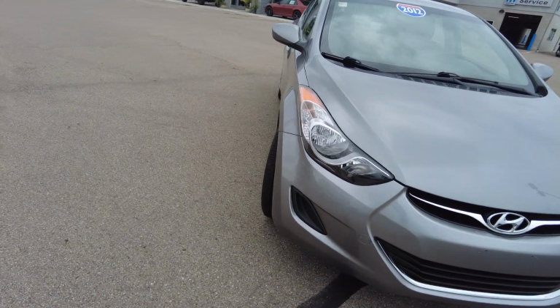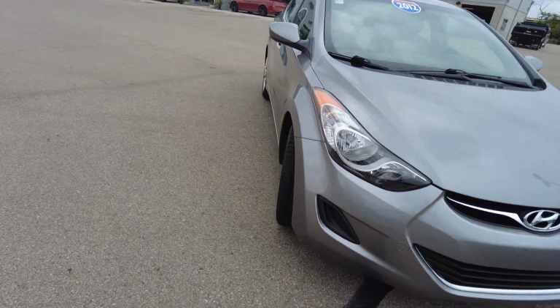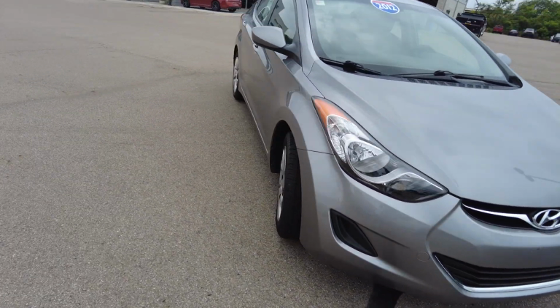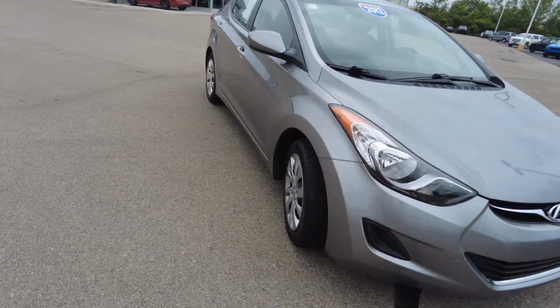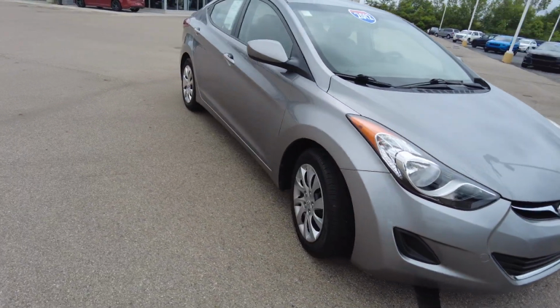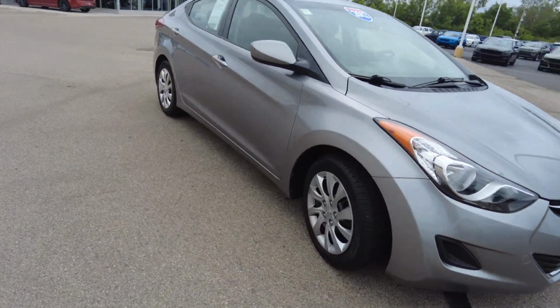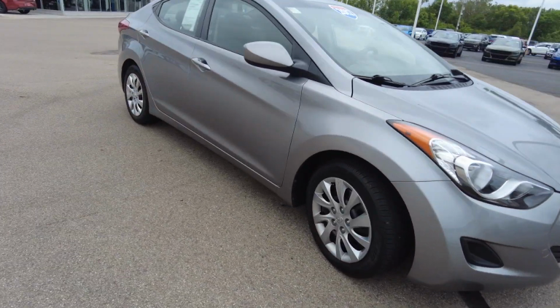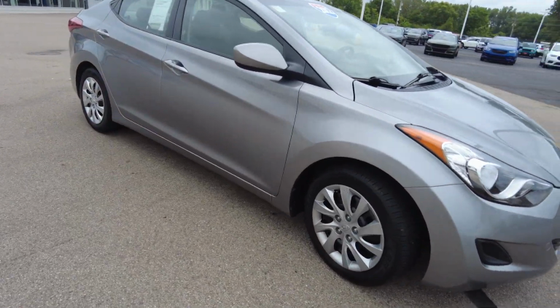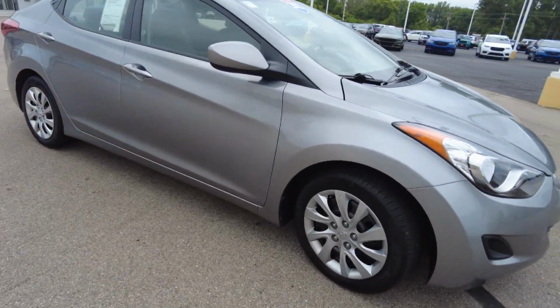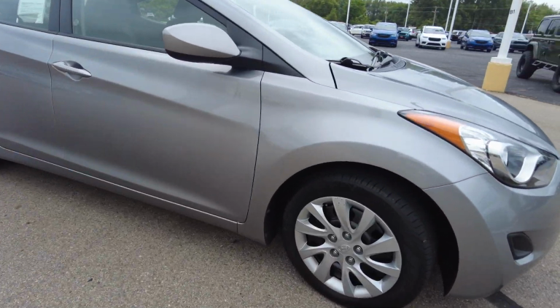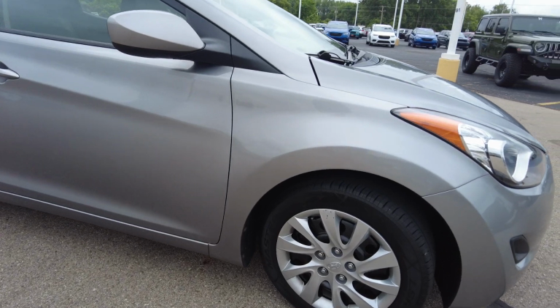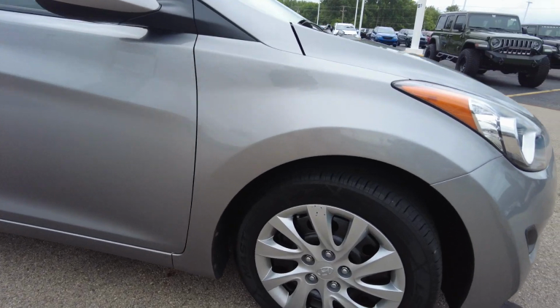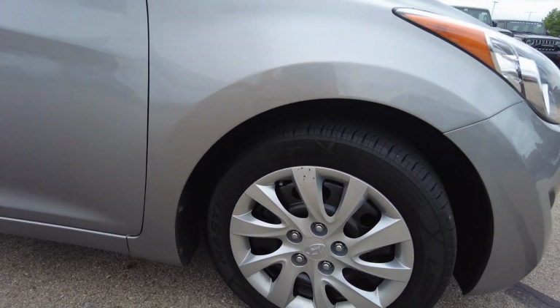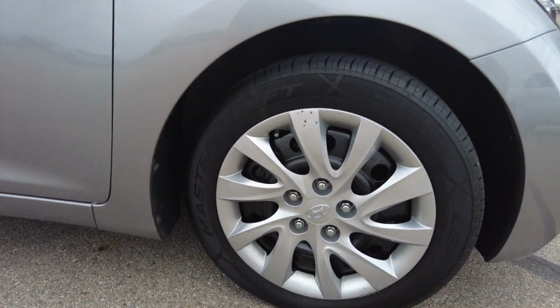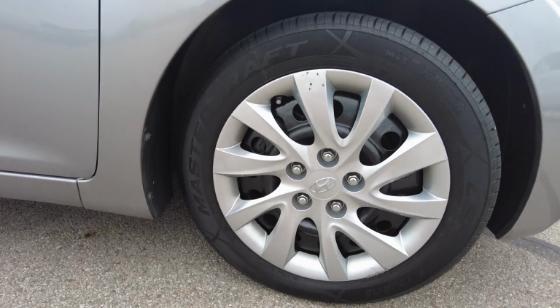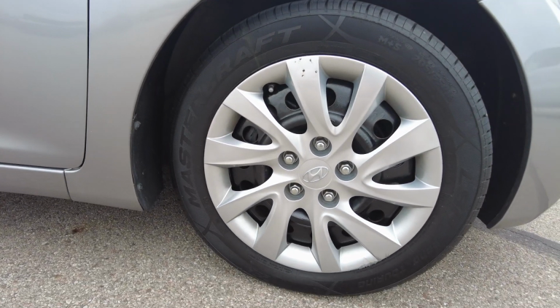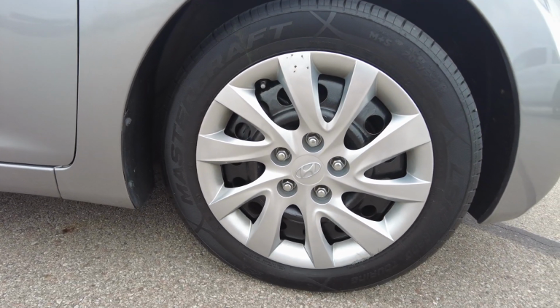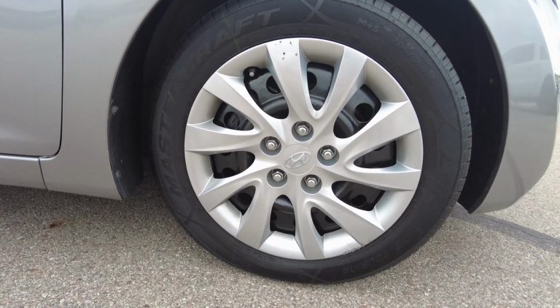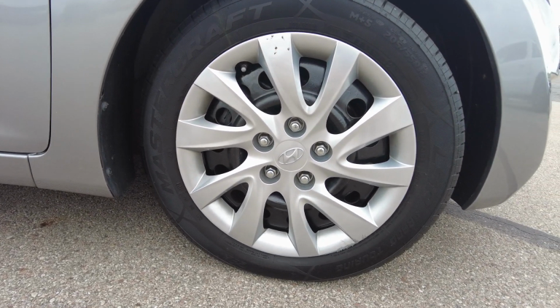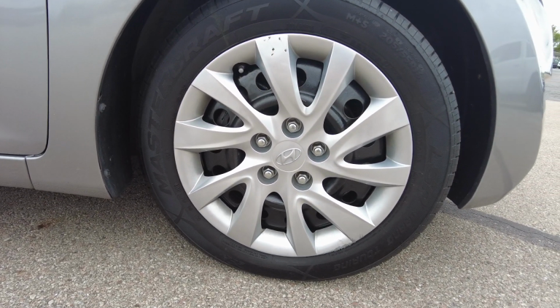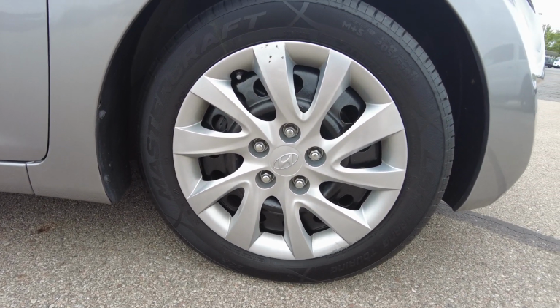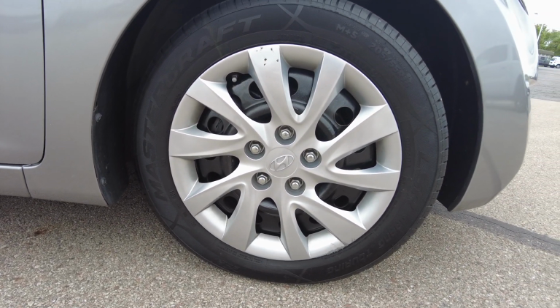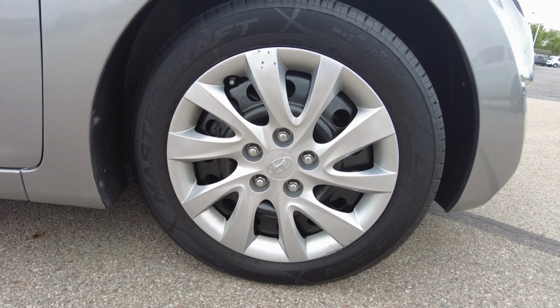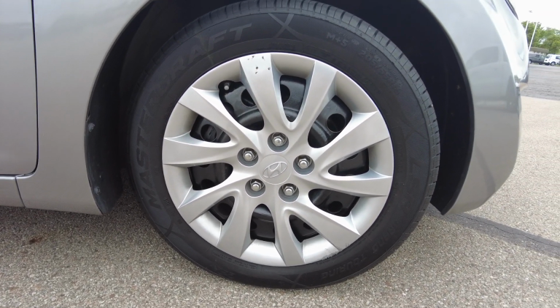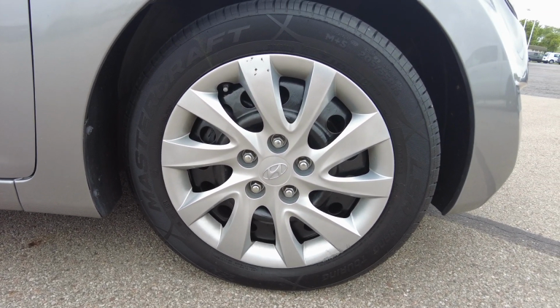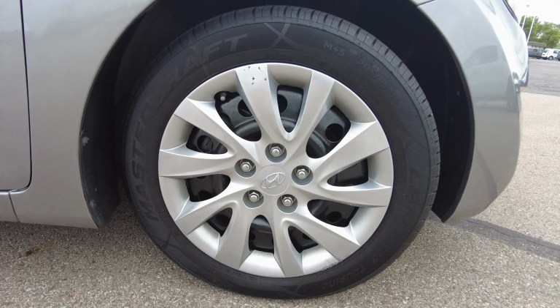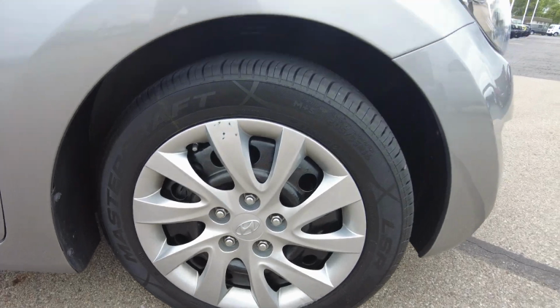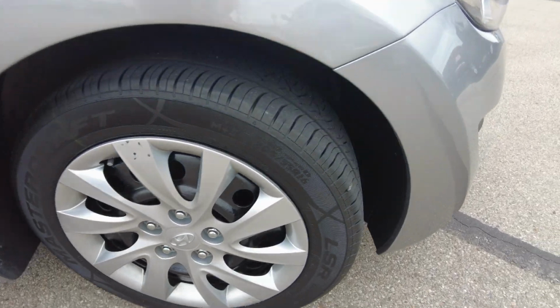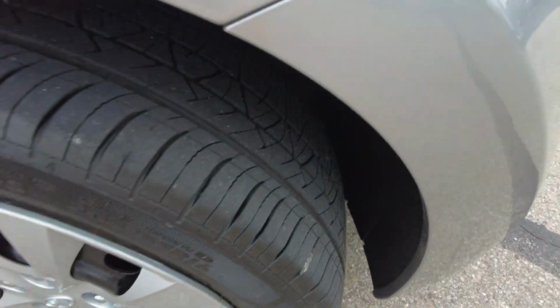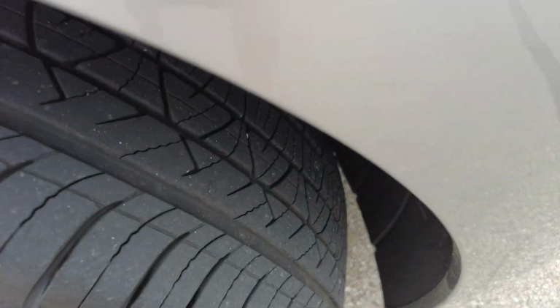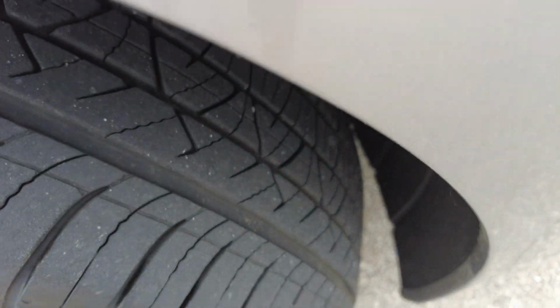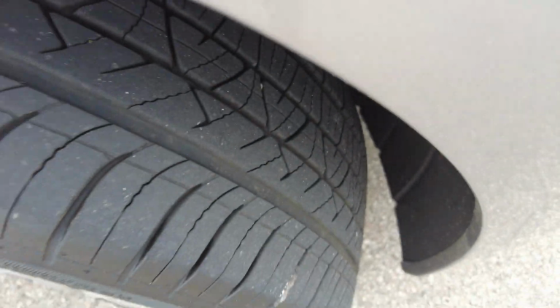I like the headlights on this. Coming down here, does have Mastercraft tires with a good amount of tread on them.